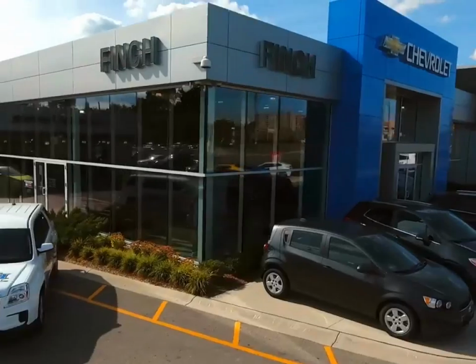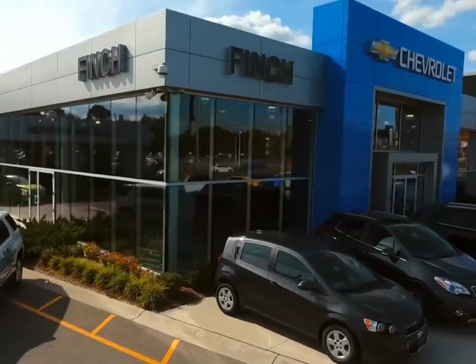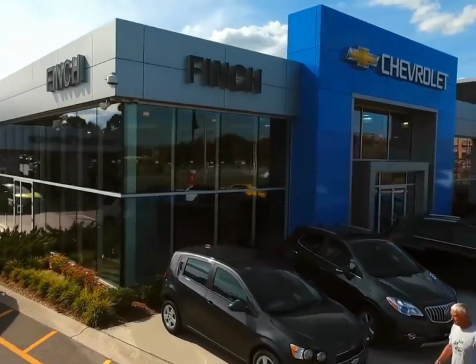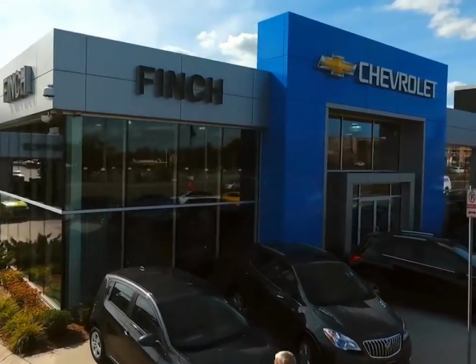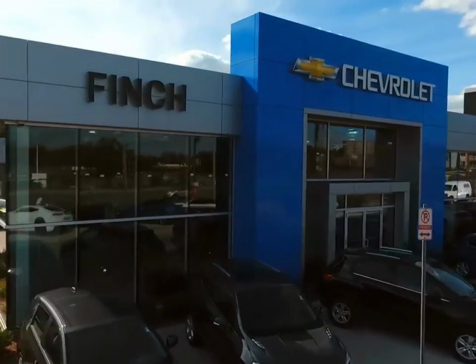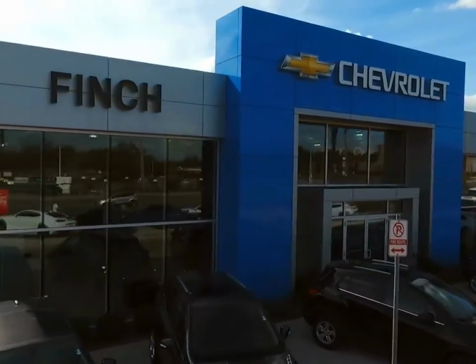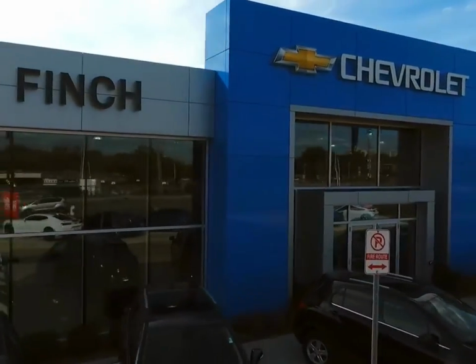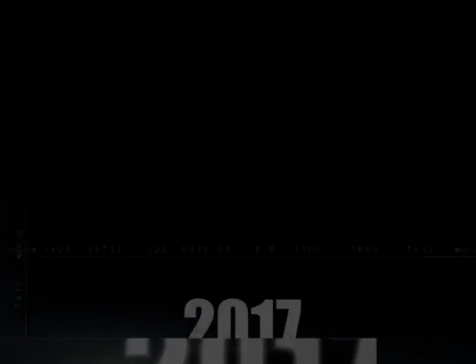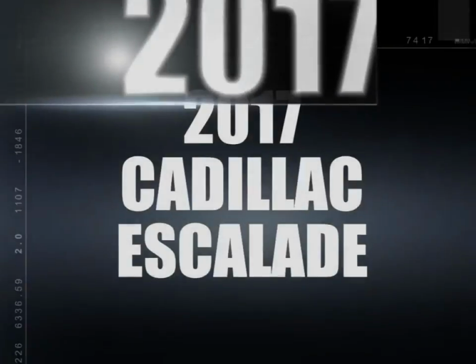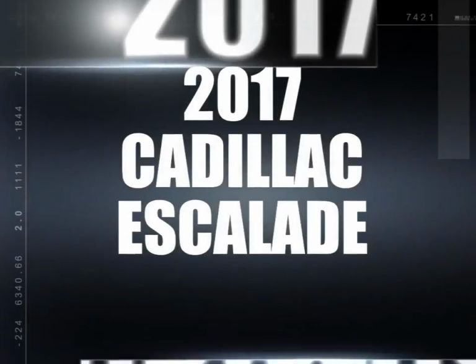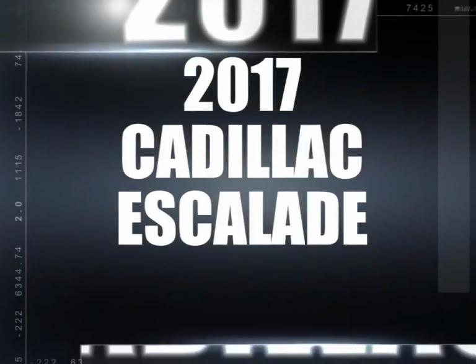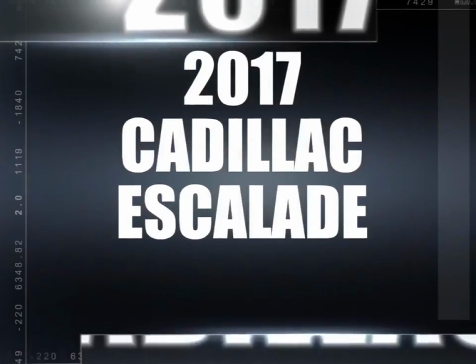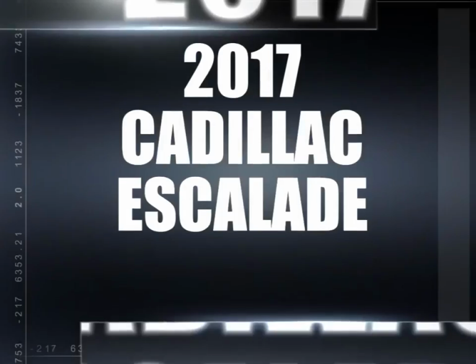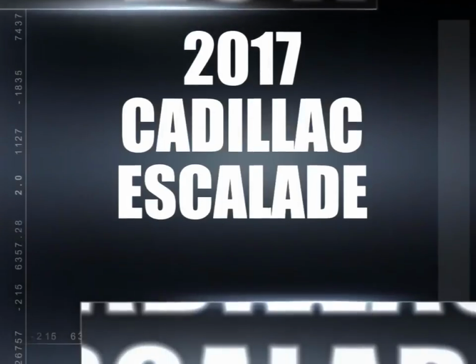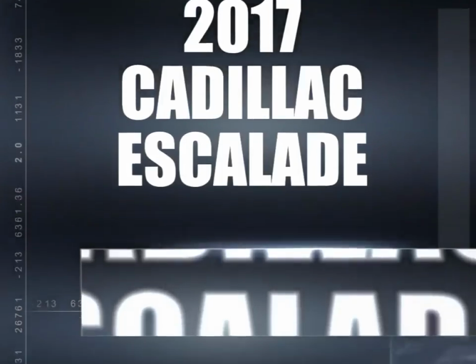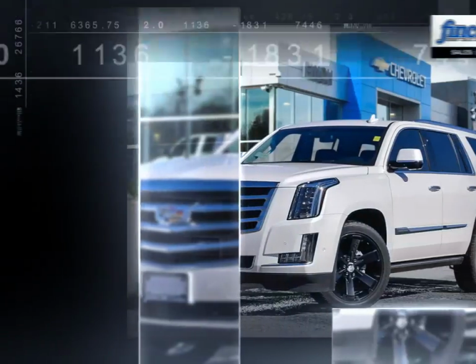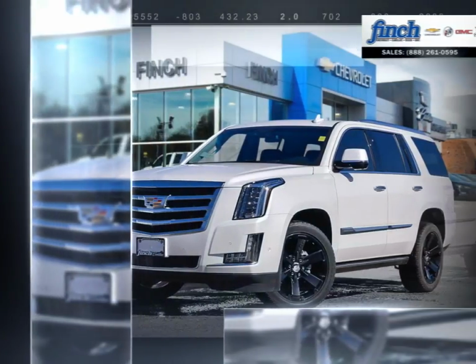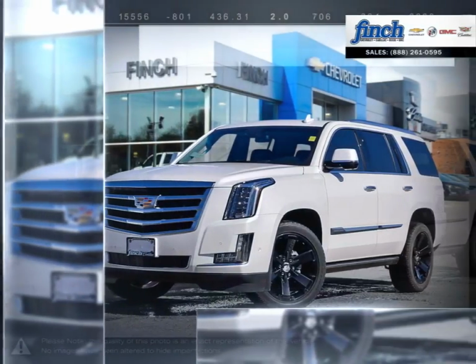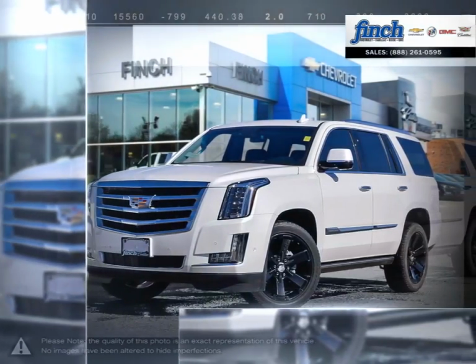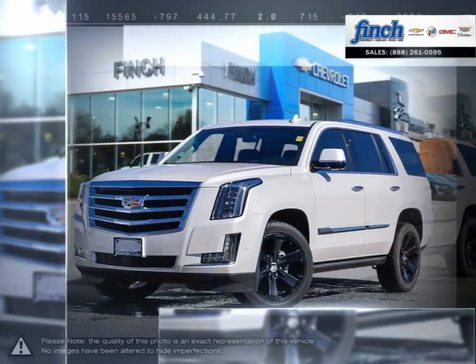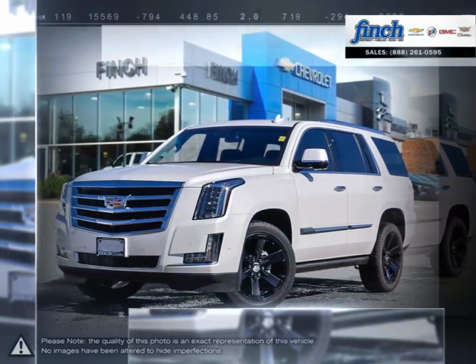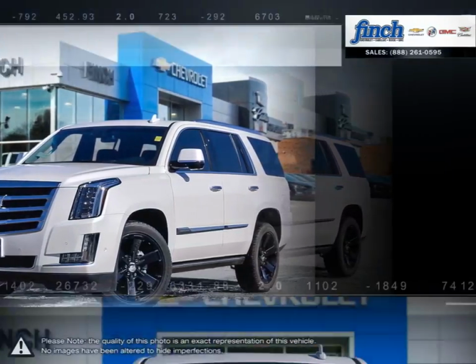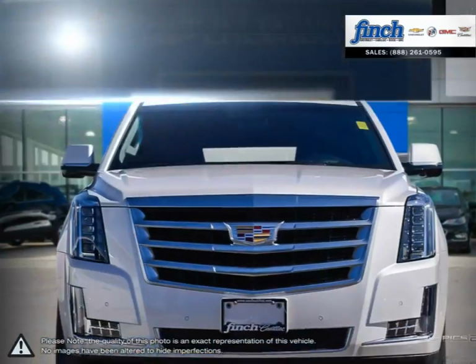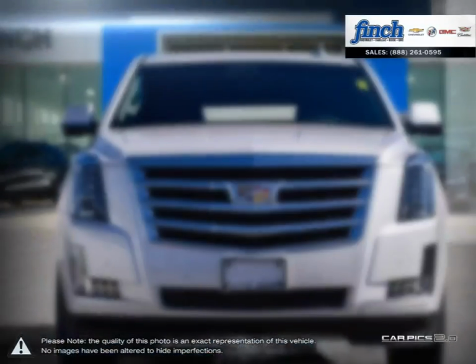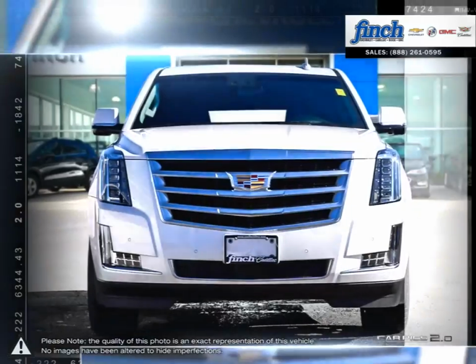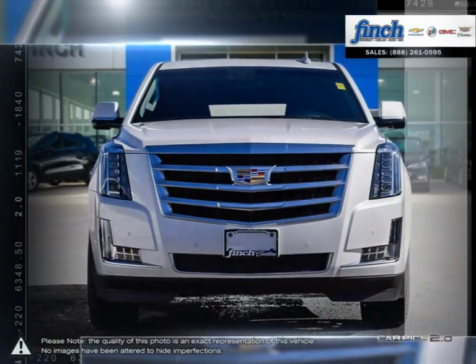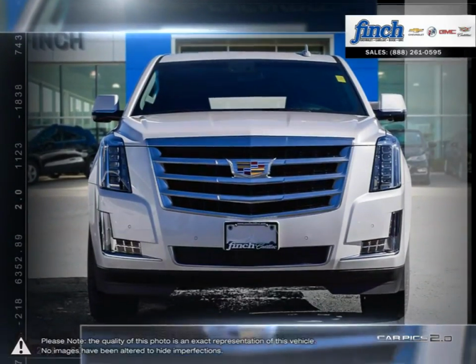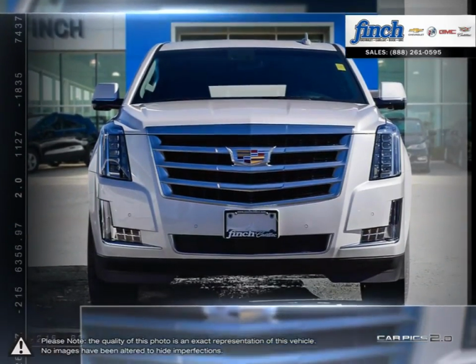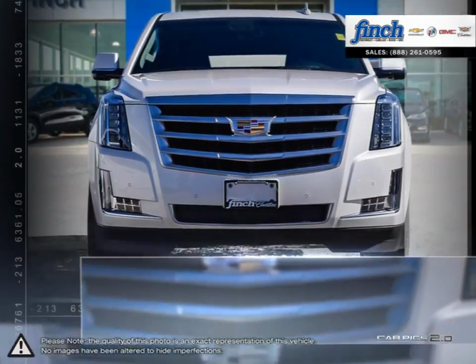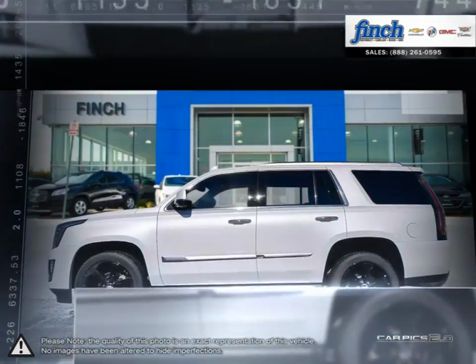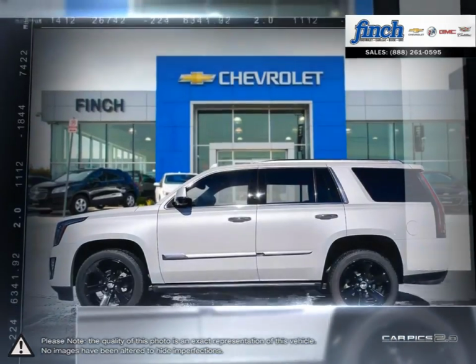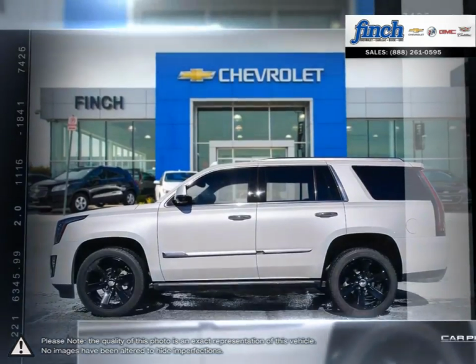Welcome to Finch Chevrolet. Today we're looking at a 2017 Cadillac Escalade. The Cadillac Escalade has remained an icon among SUVs year after year thanks to its expressive styling and outgoing attitude.